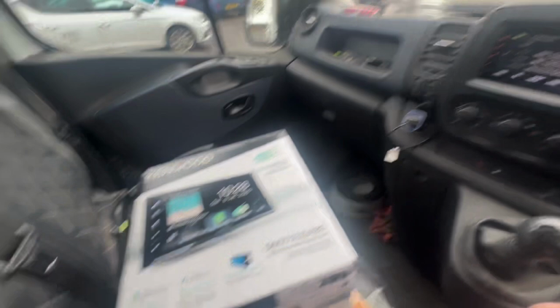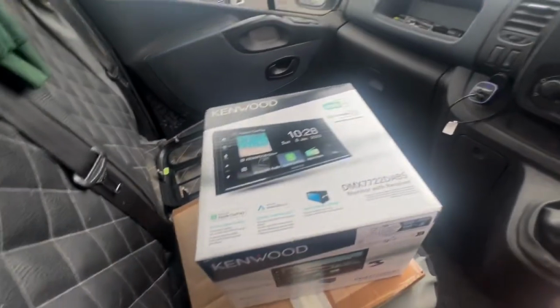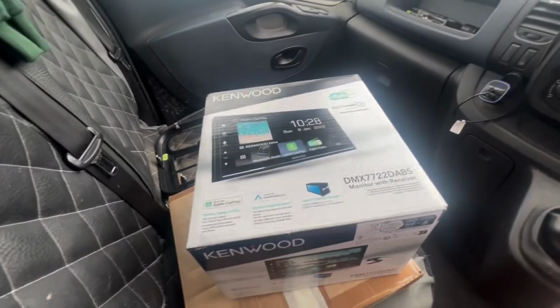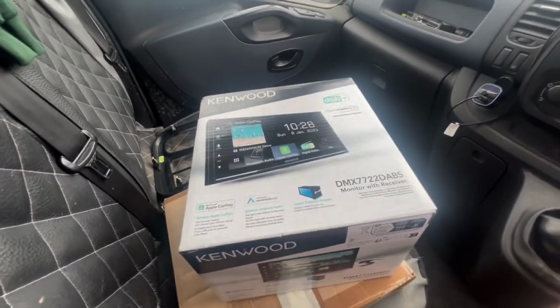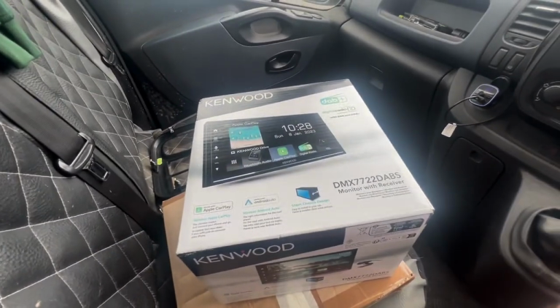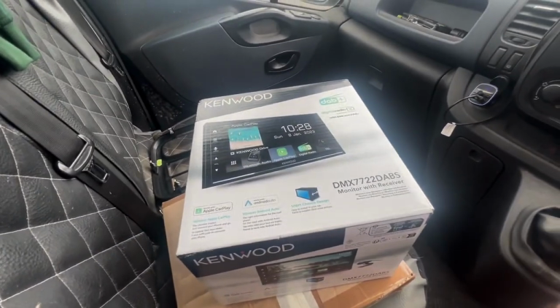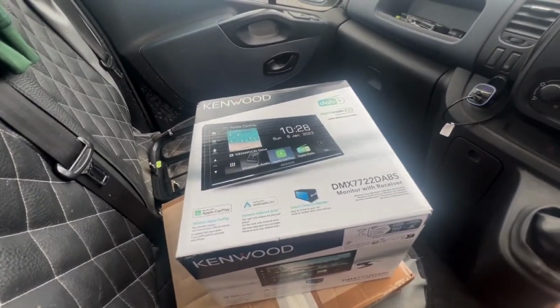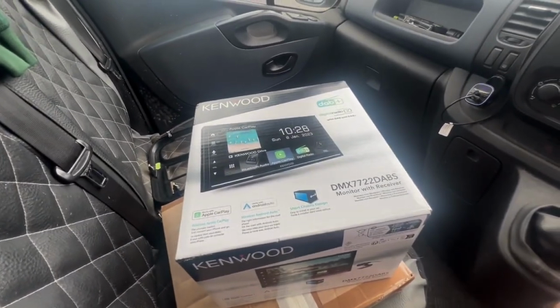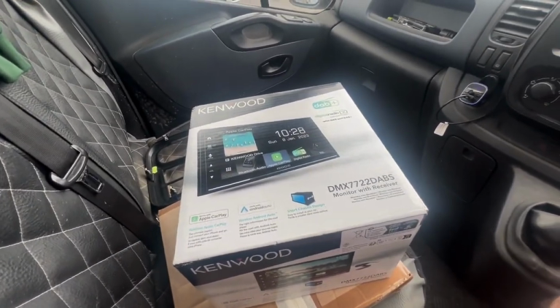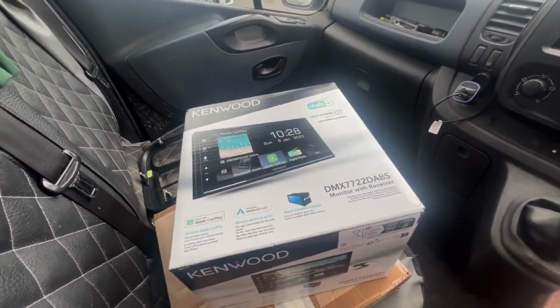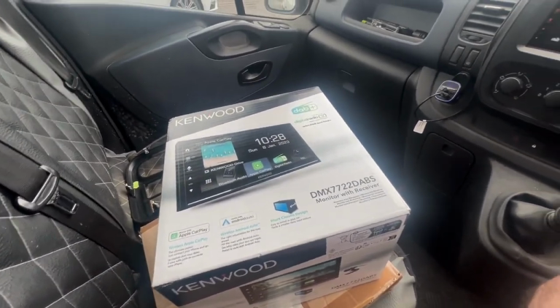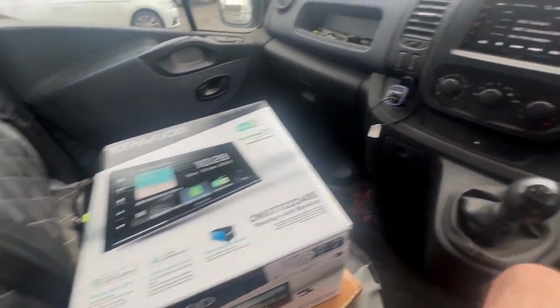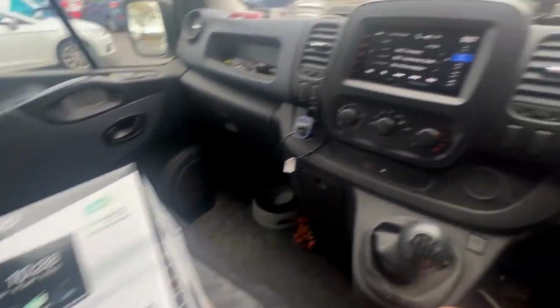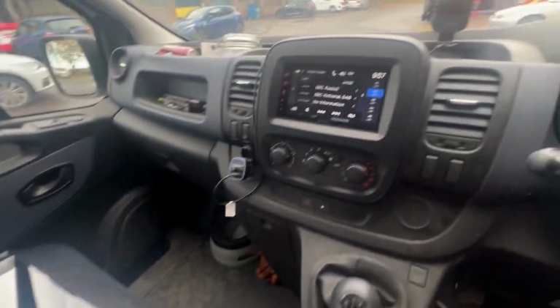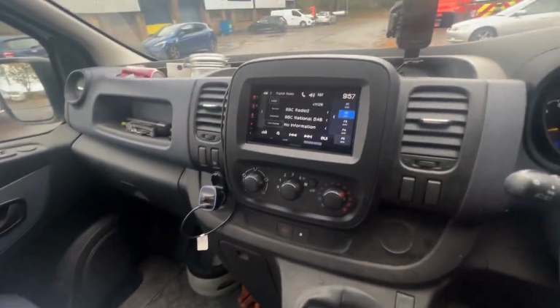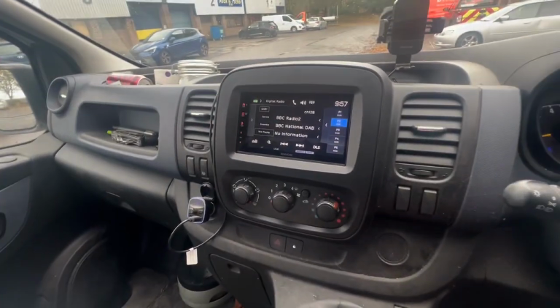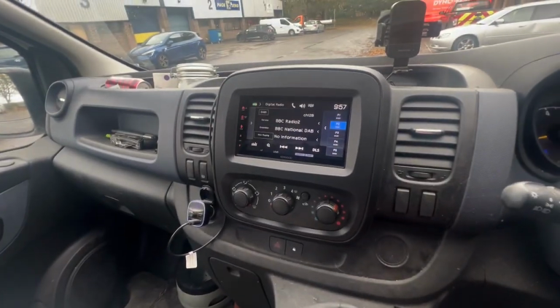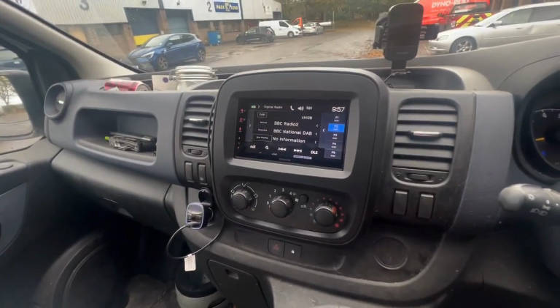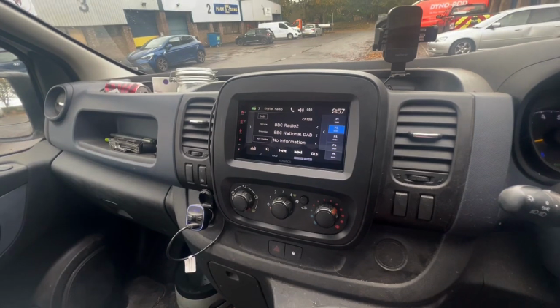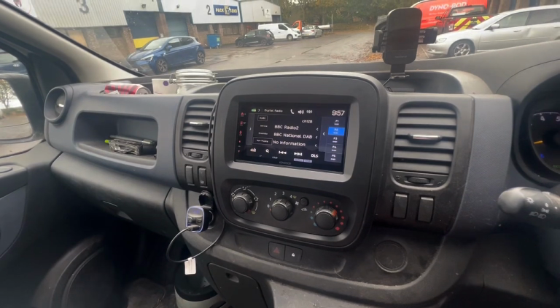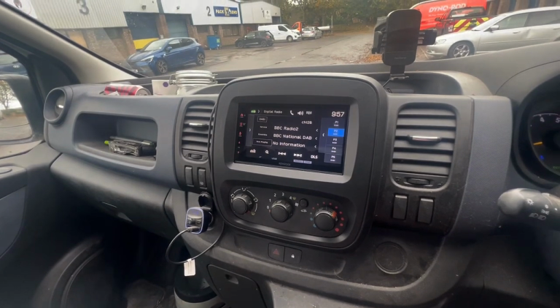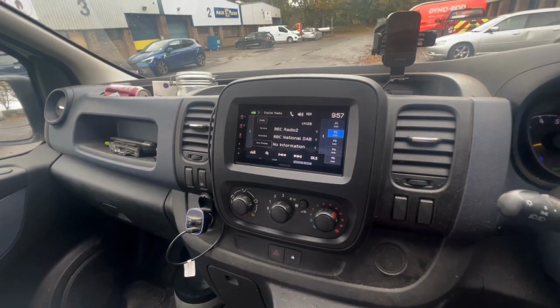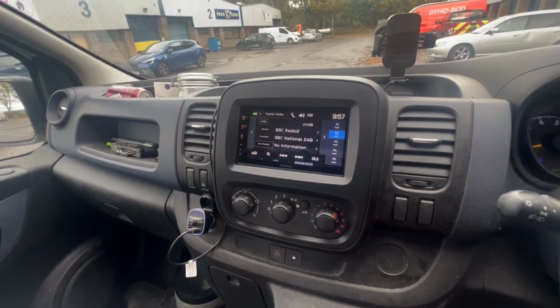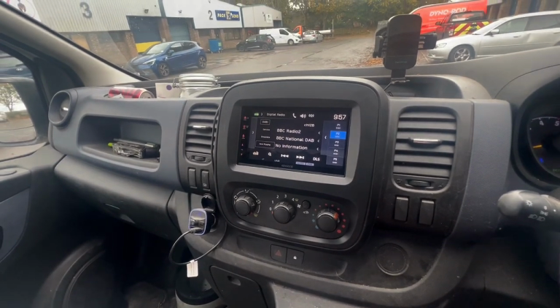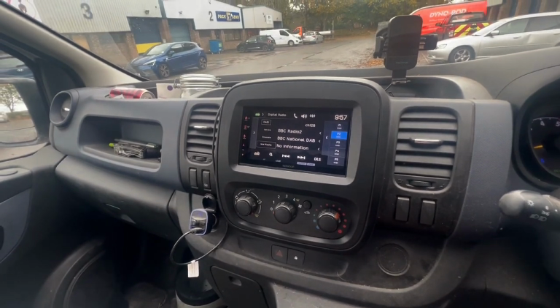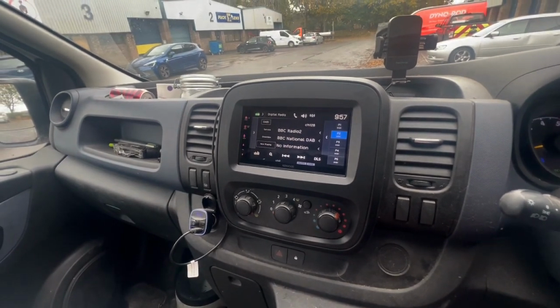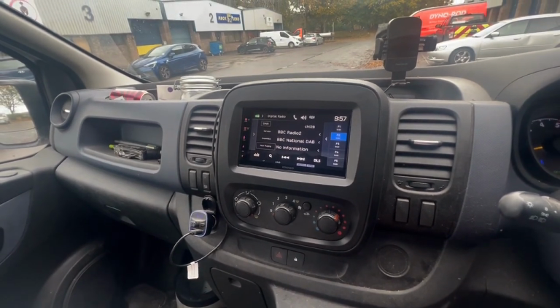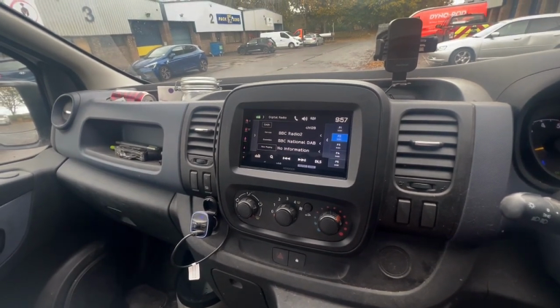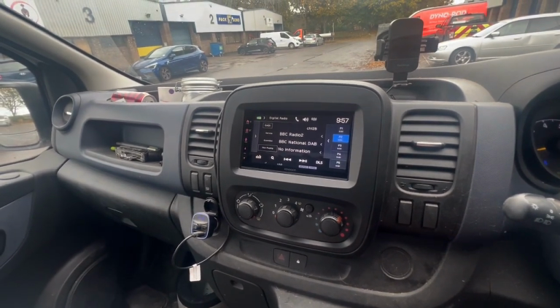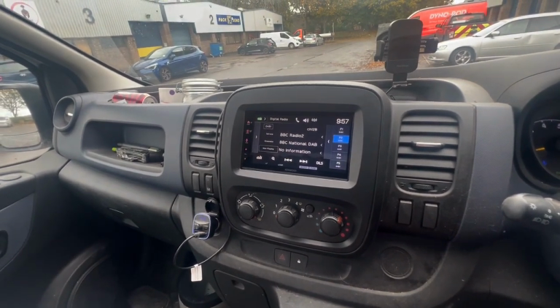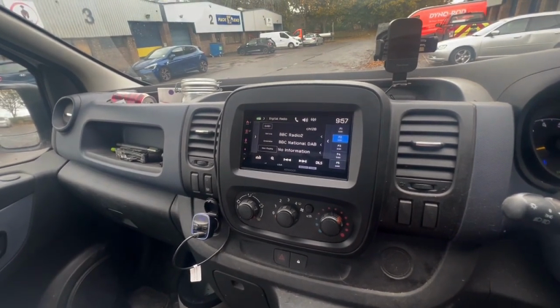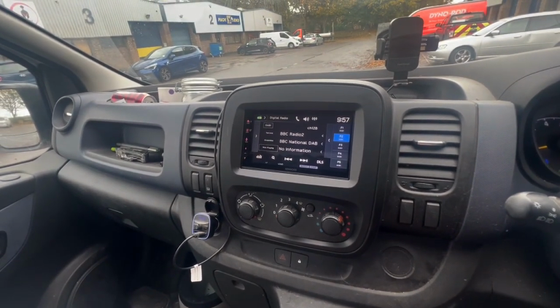Now fitted with a Kenwood DMX7722 Dab S. This has got Apple CarPlay and Android Auto, both wireless.